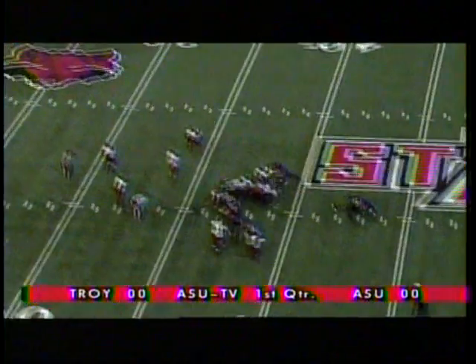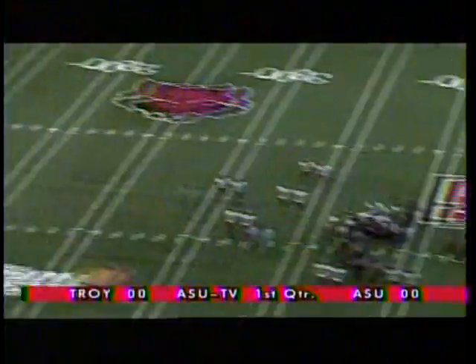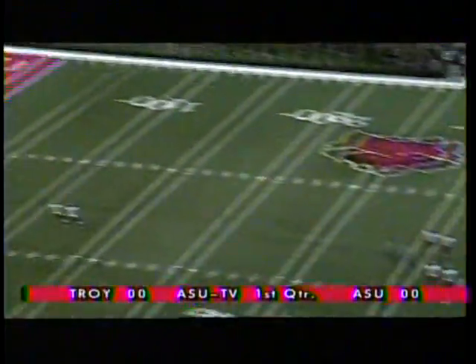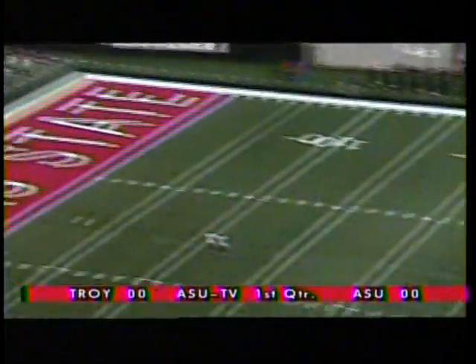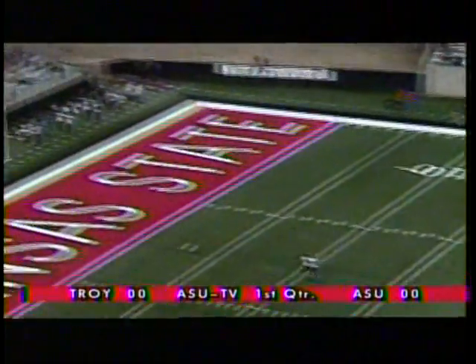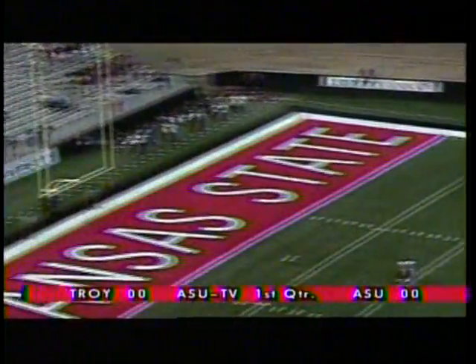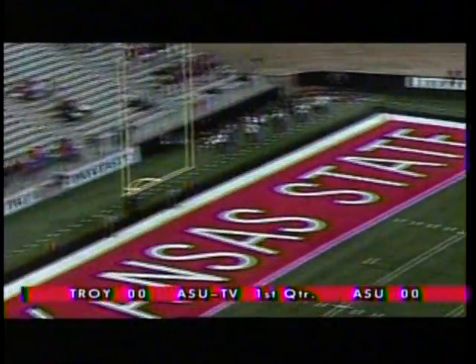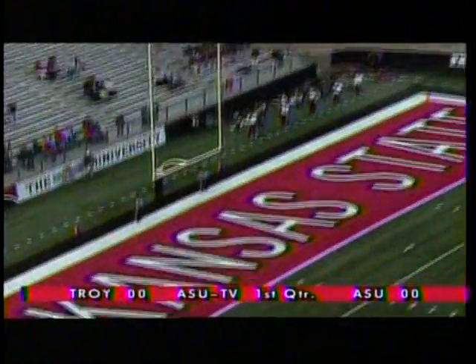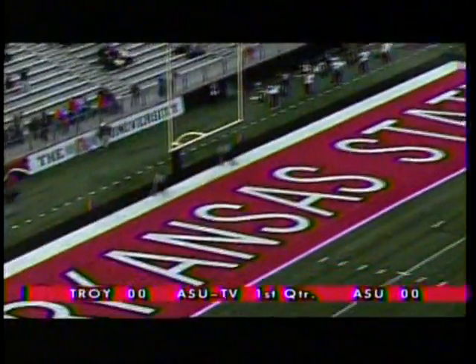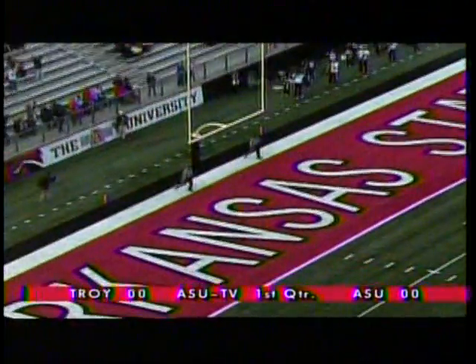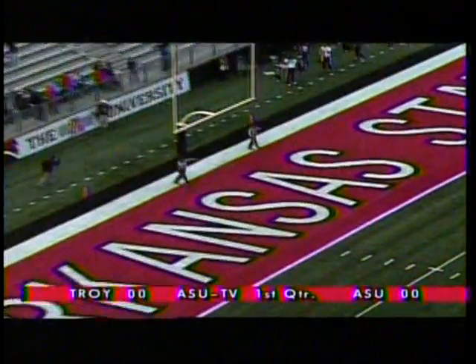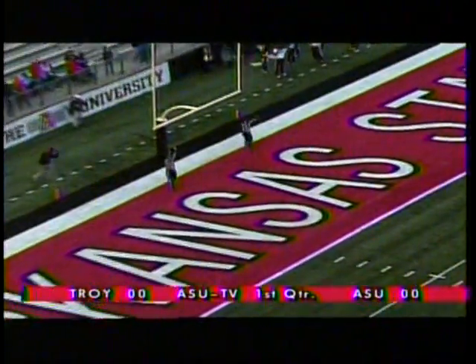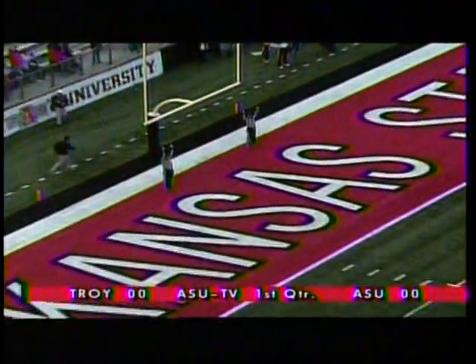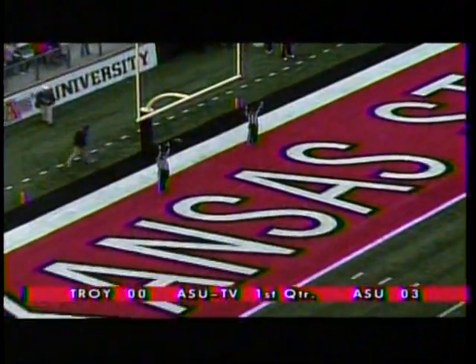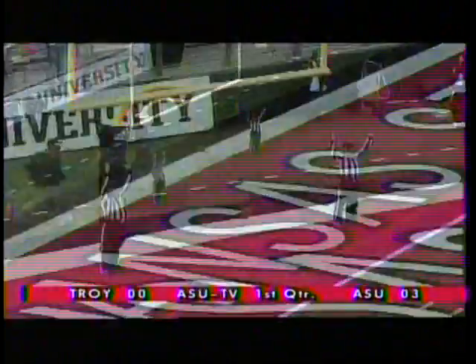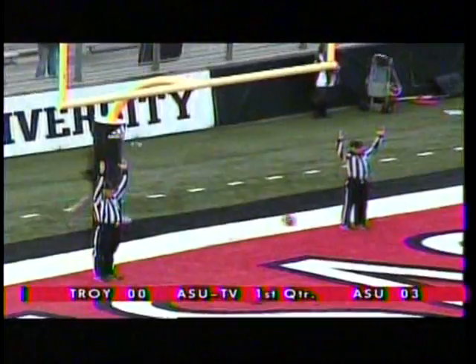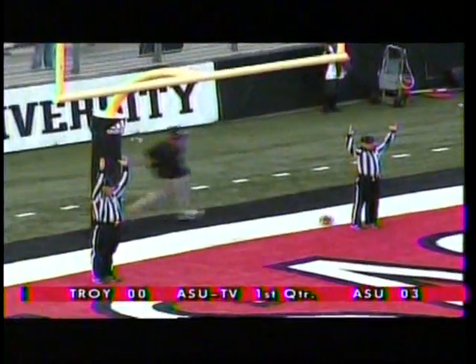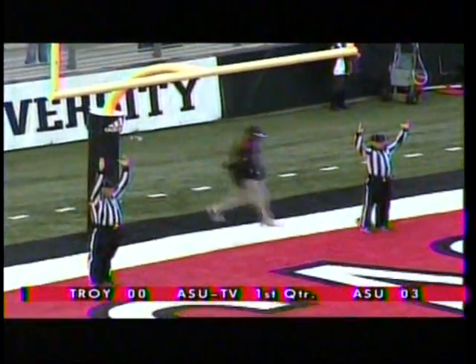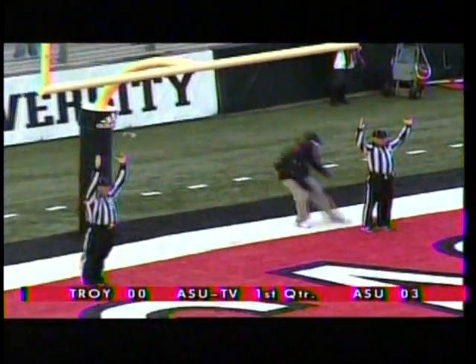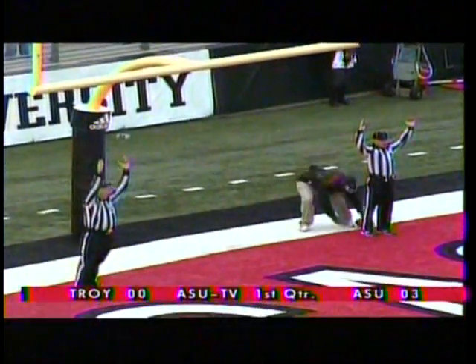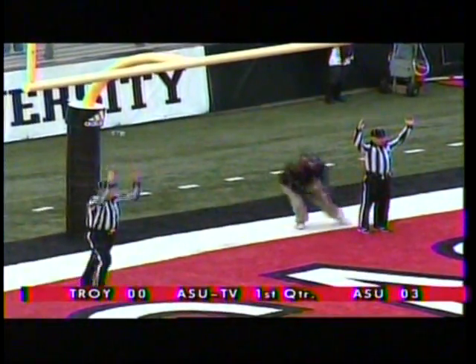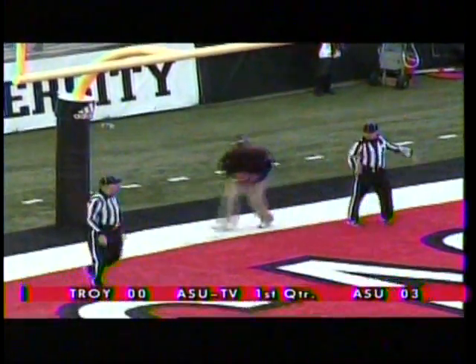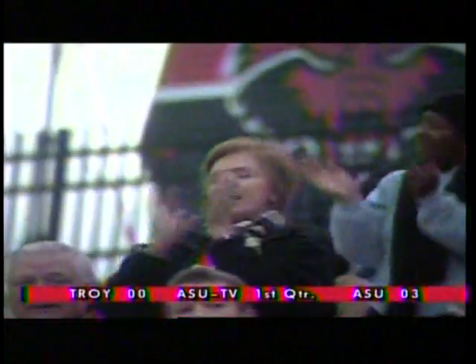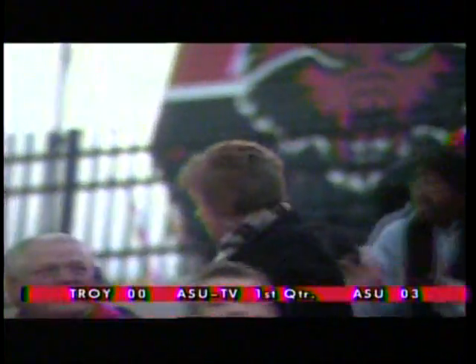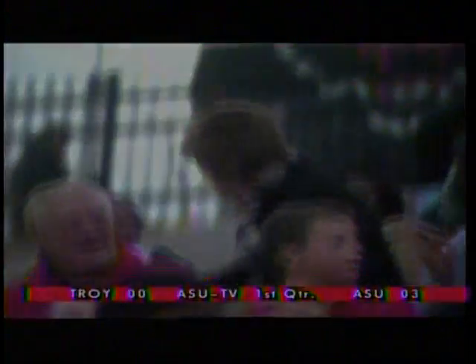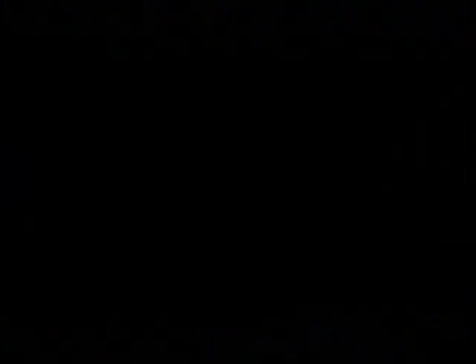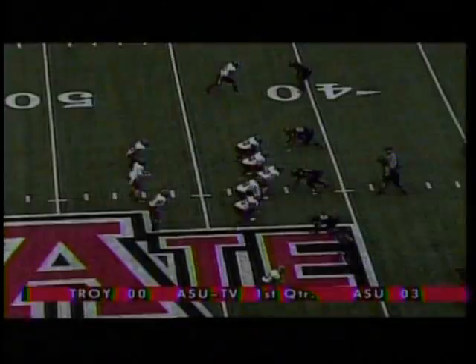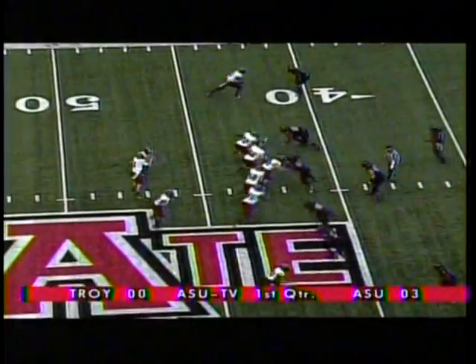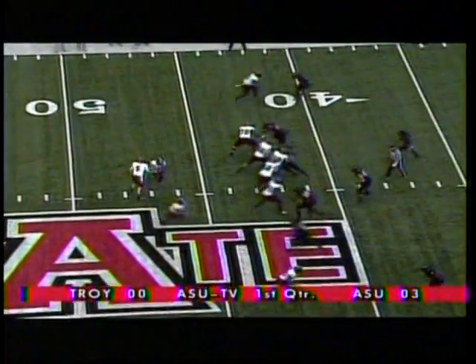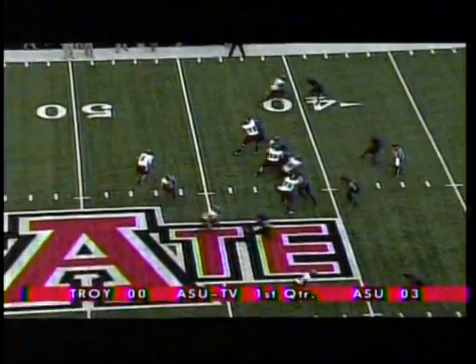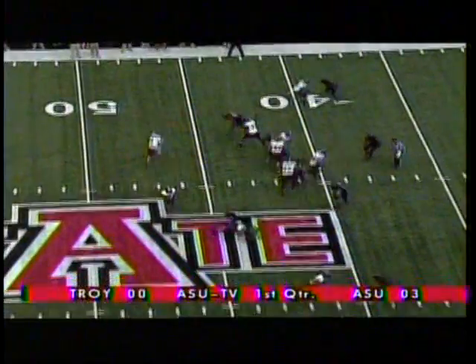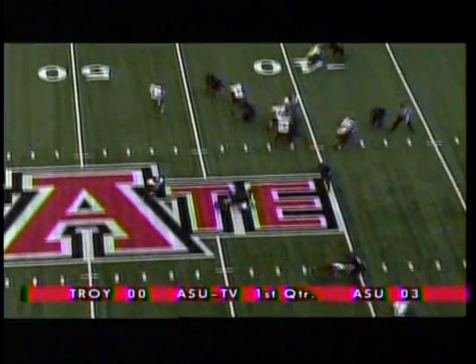Snap back, hold down. The kick is up — it is long enough, and it is straight through from 53 yards out. Bobby Zalett gives A-State the lead. Clock moving, 8:40 remaining in the opening quarter.